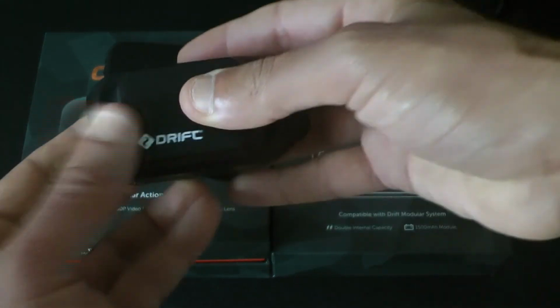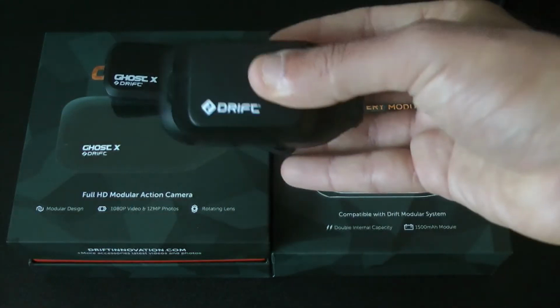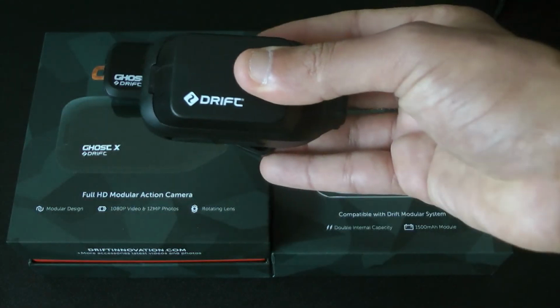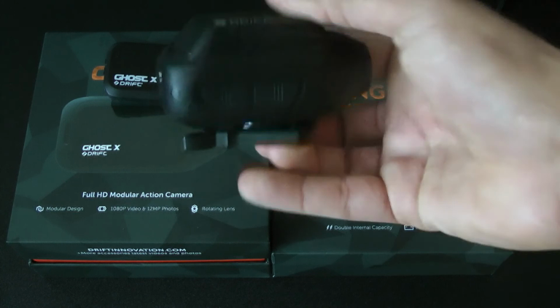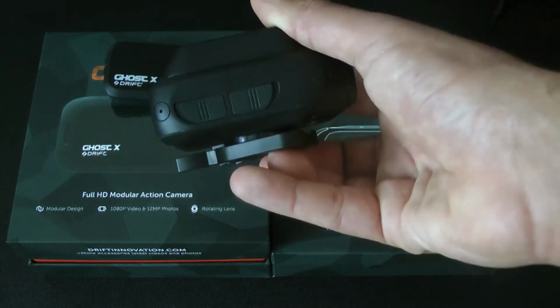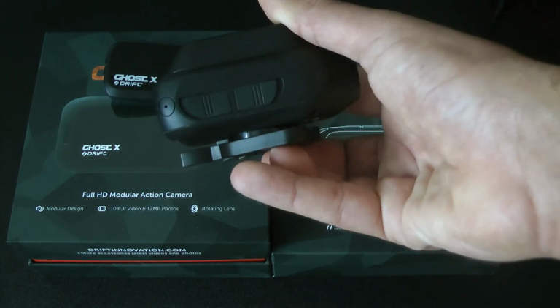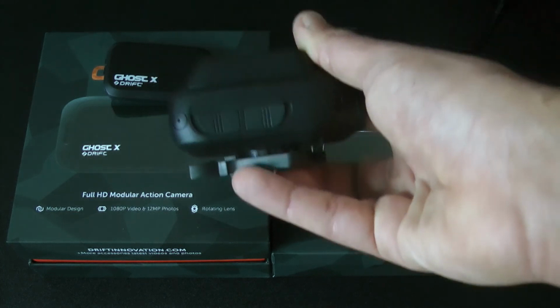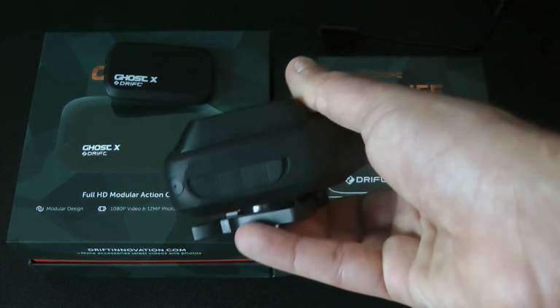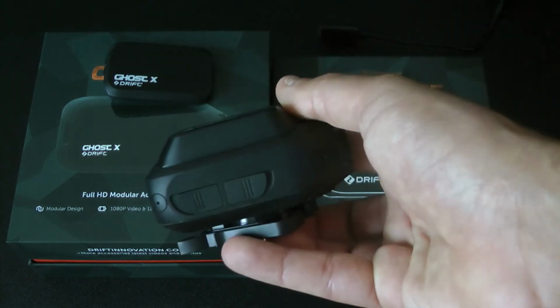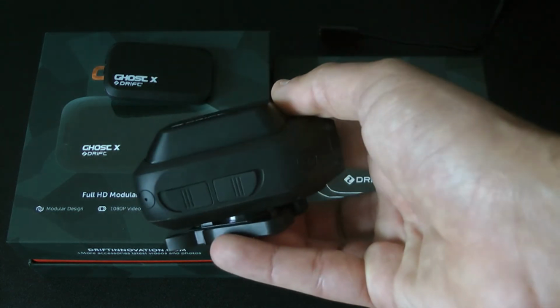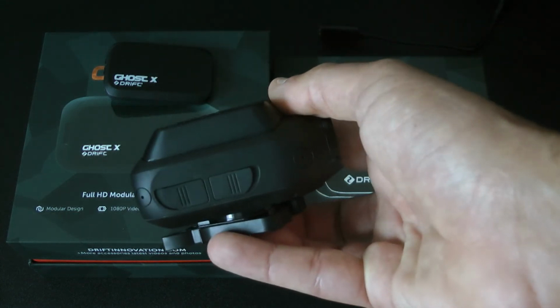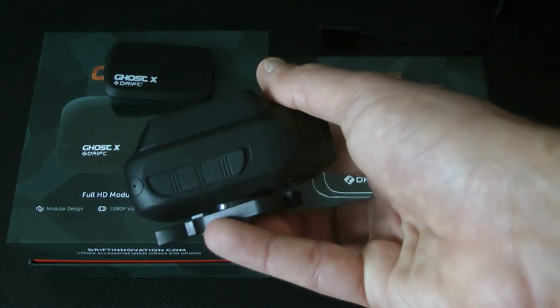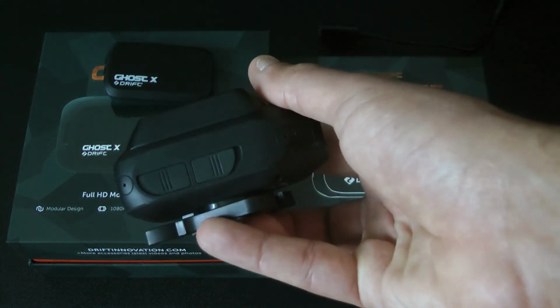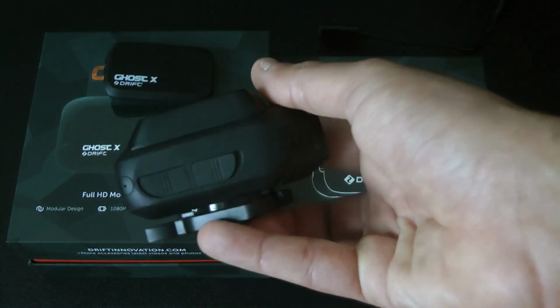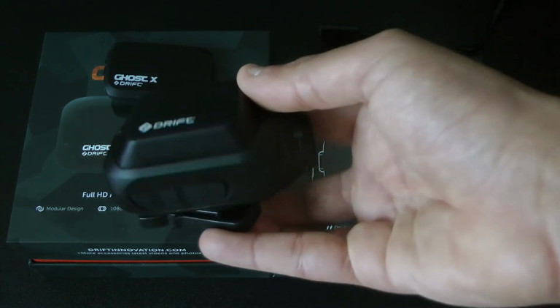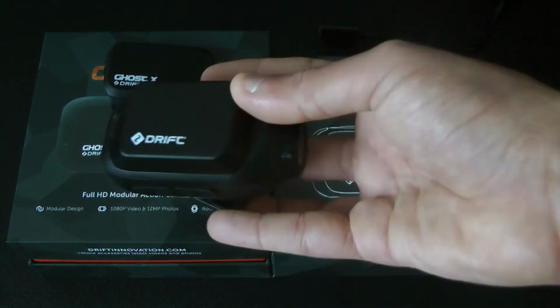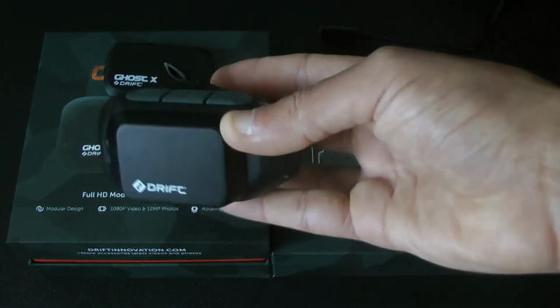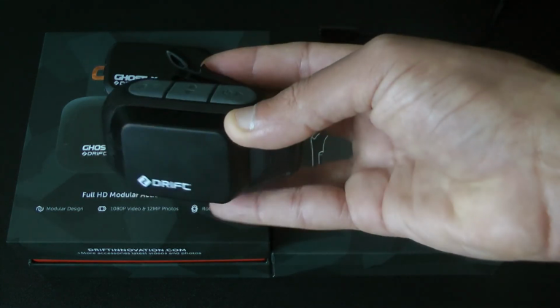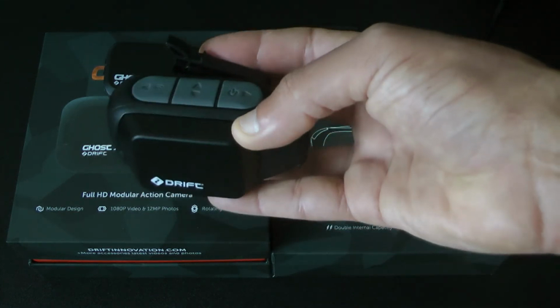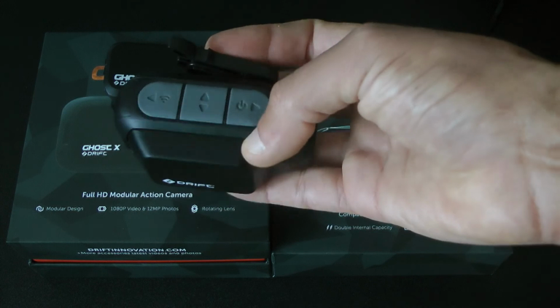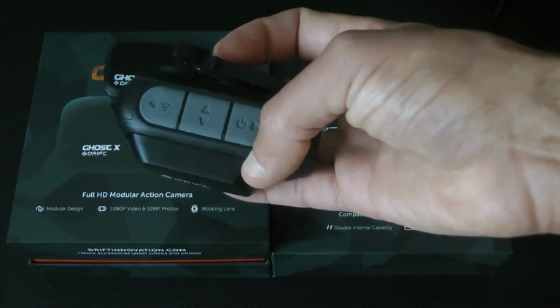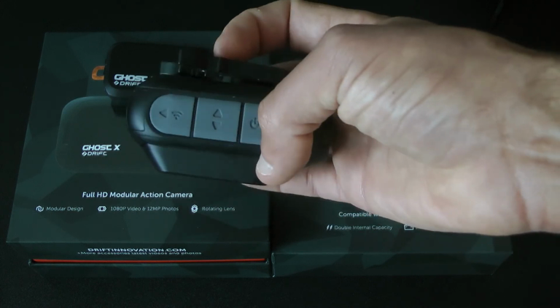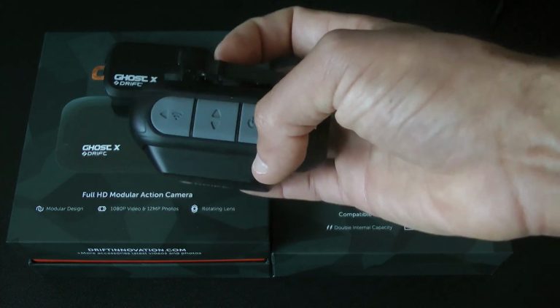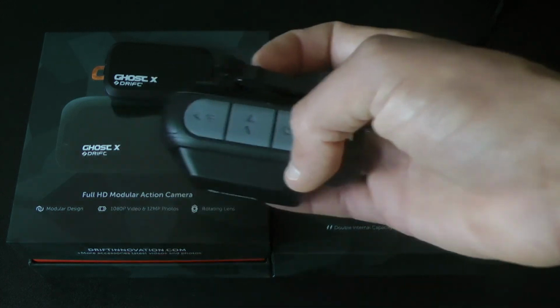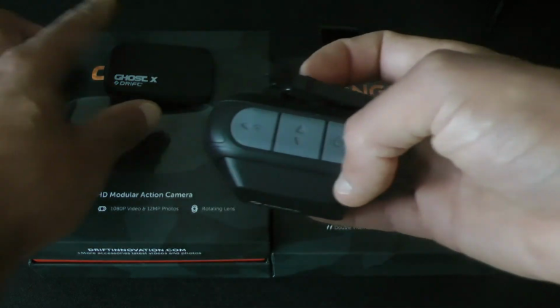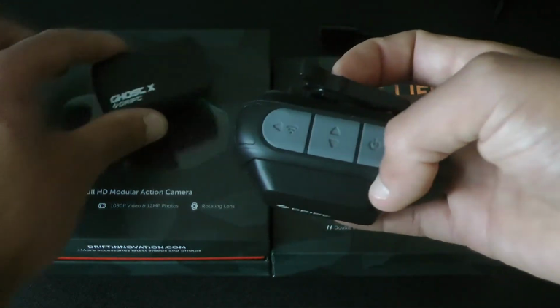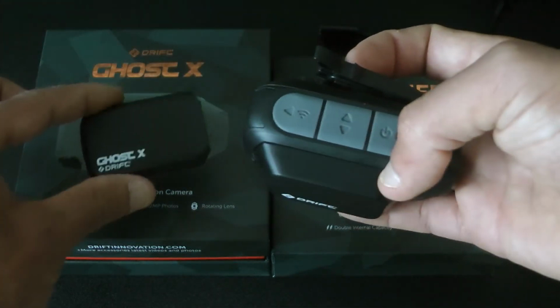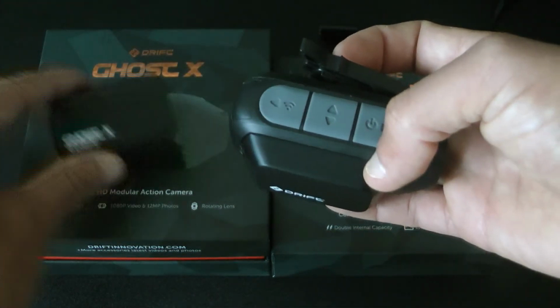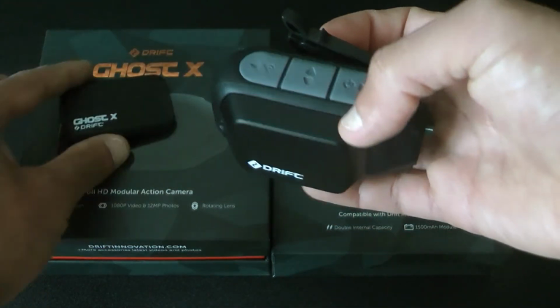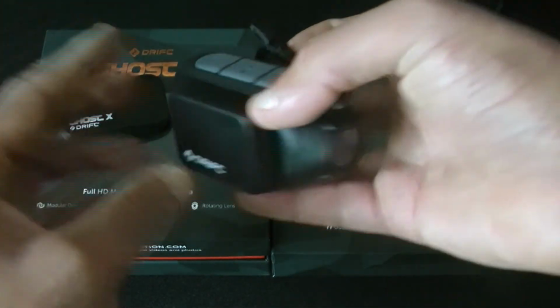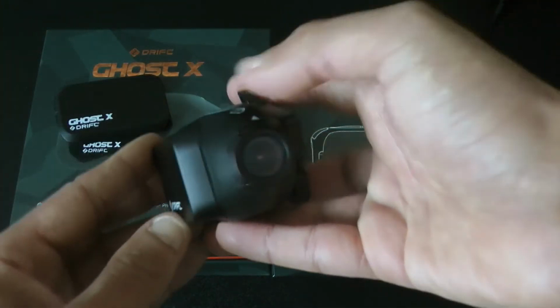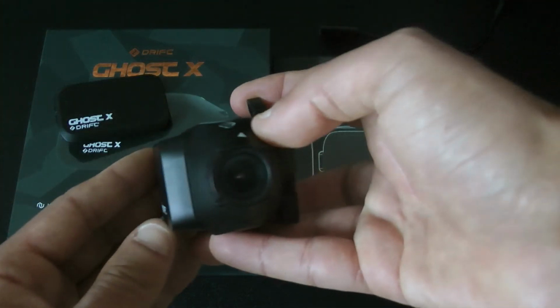So that's what it looks like with the big battery on — not as sleek and aerodynamic as it would be with the standard battery, but there it is.